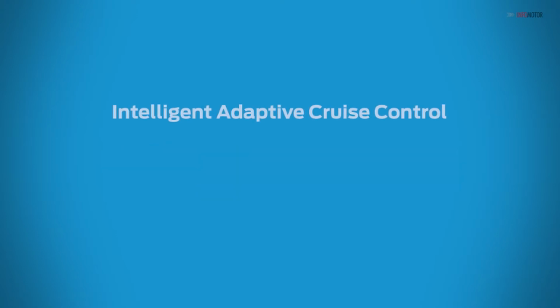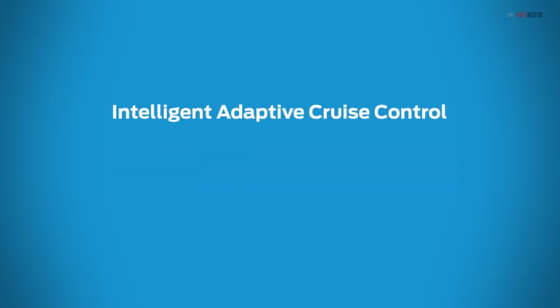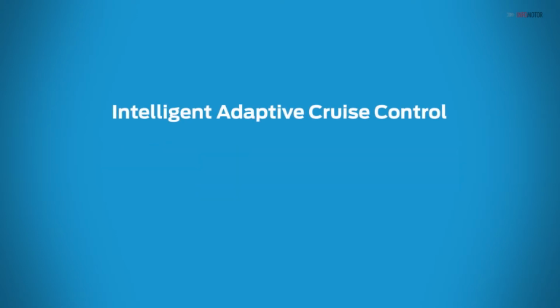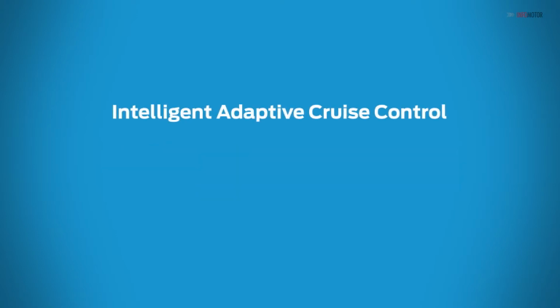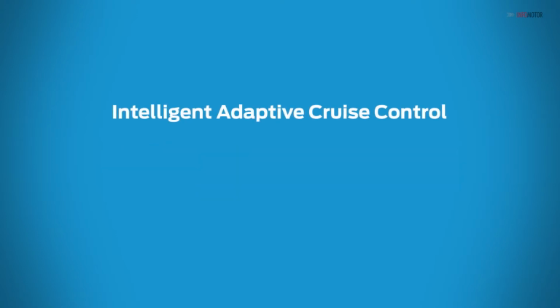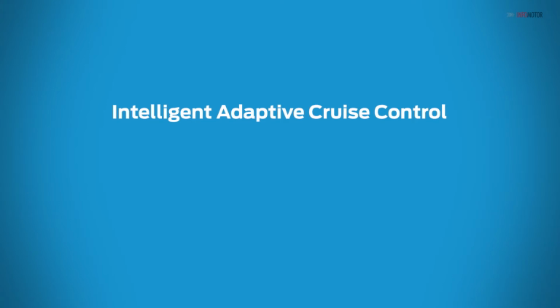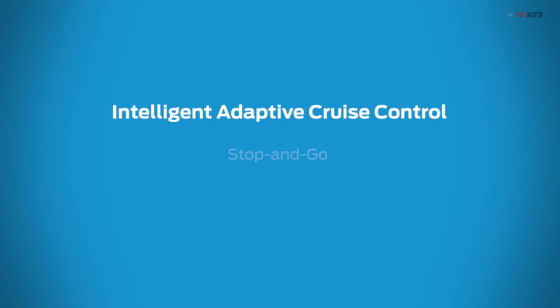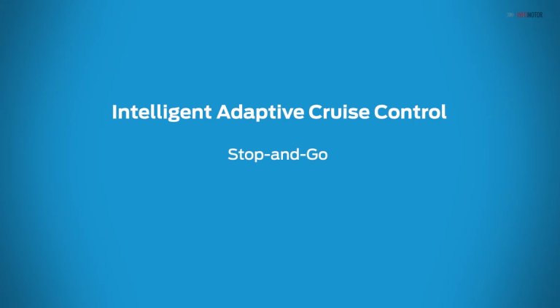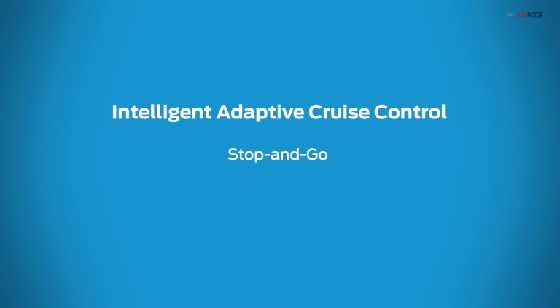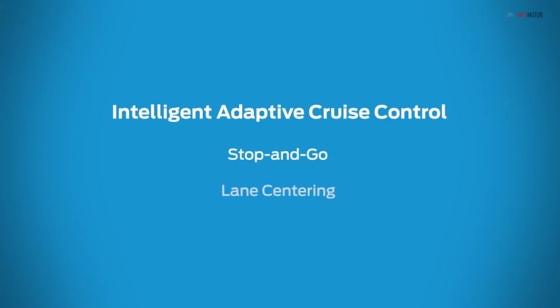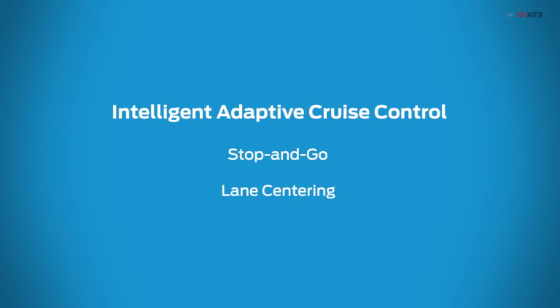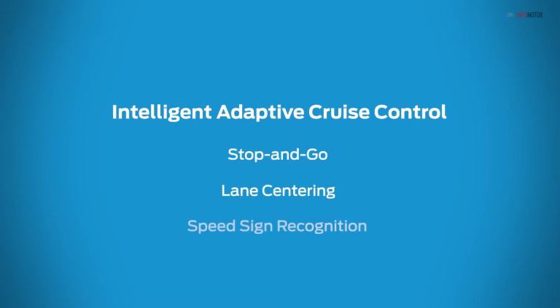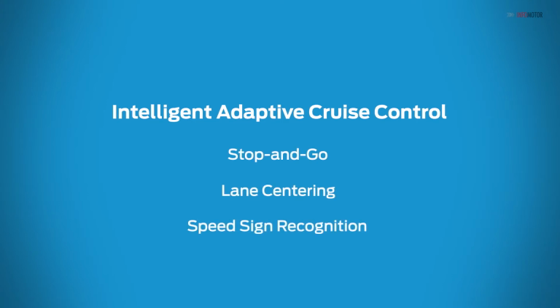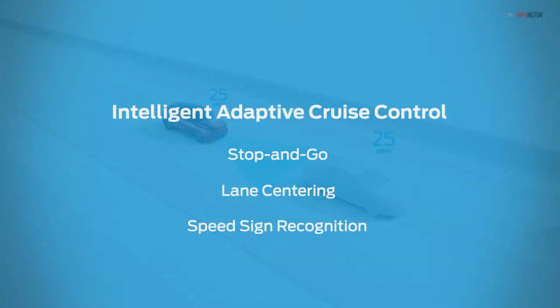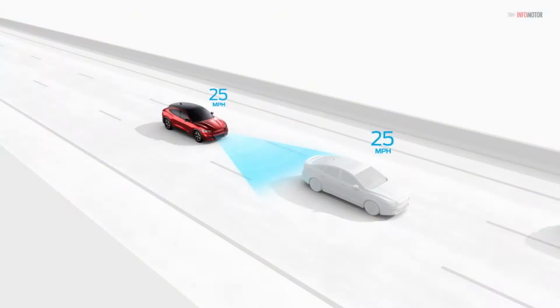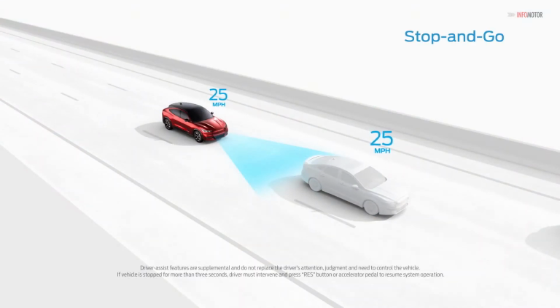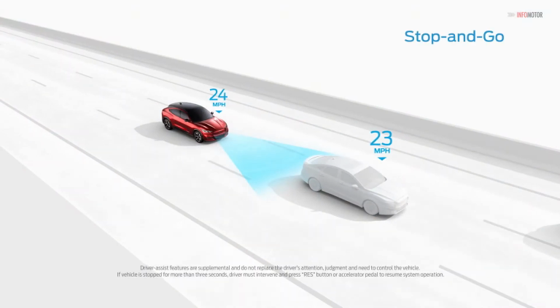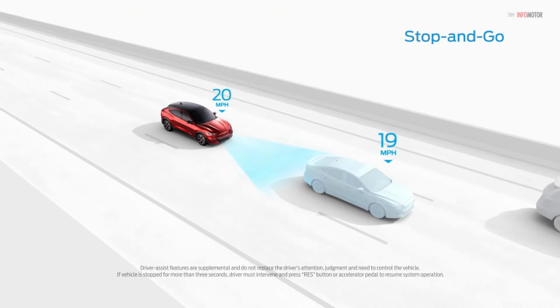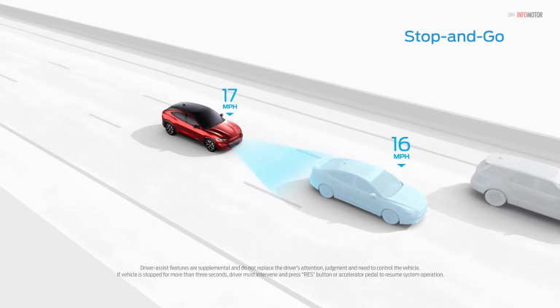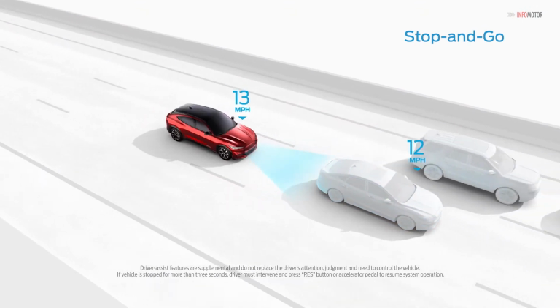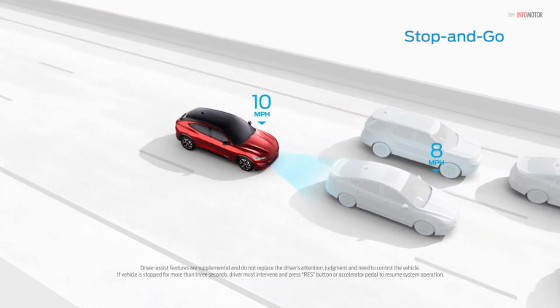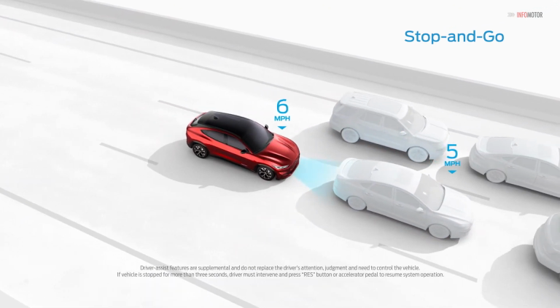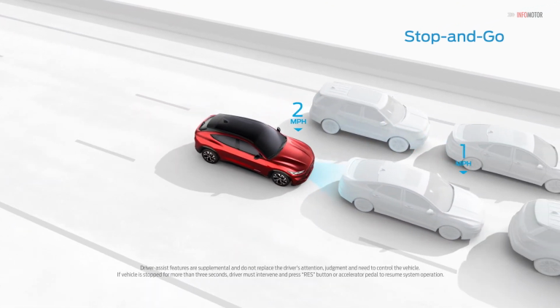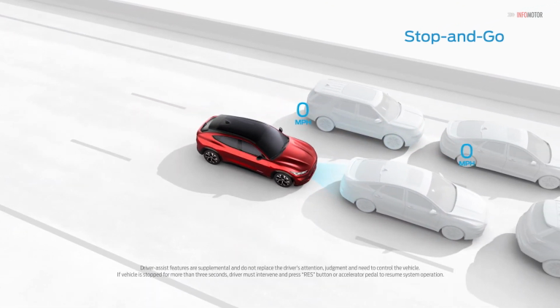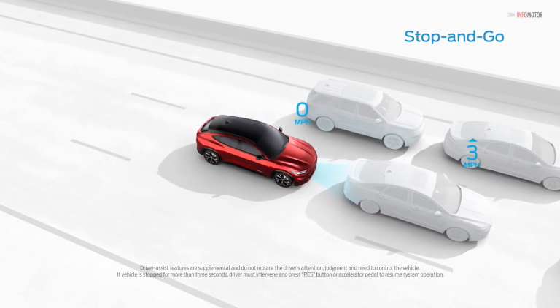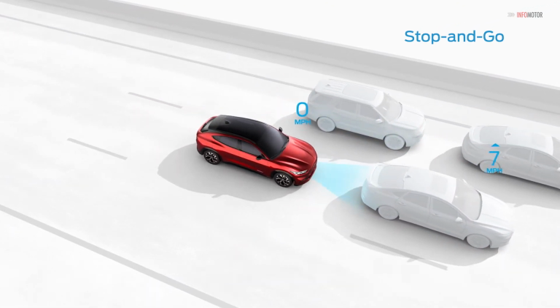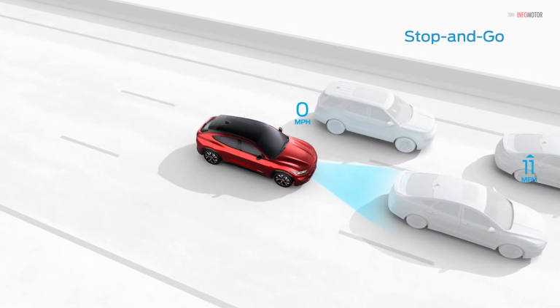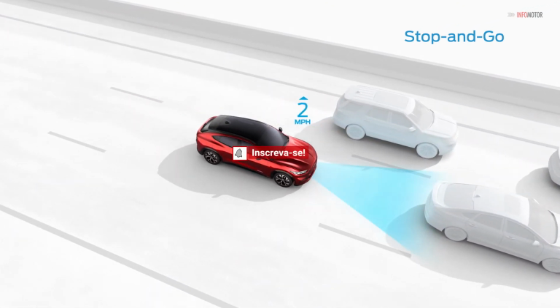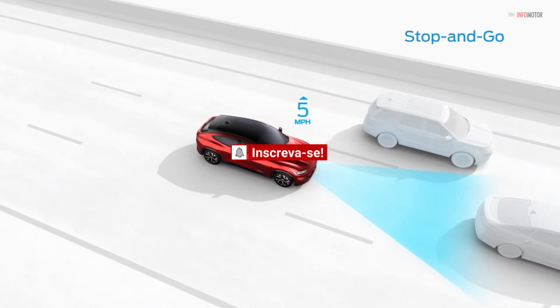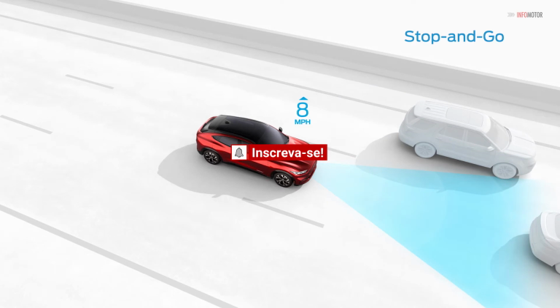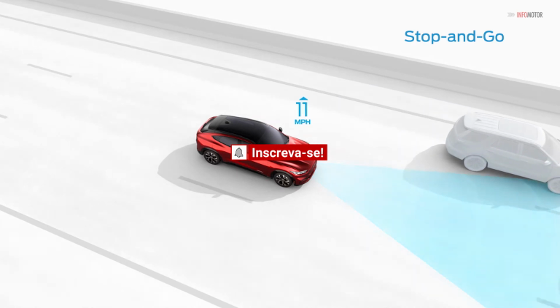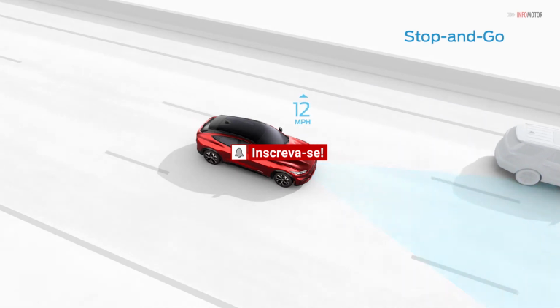Intelligent Adaptive Cruise Control includes features like stop-and-go, lane centering, and speed sign recognition. It can bring the vehicle to a stop when needed if traffic ahead has stopped or slowed. When traffic clears, you'll resume your set speed.